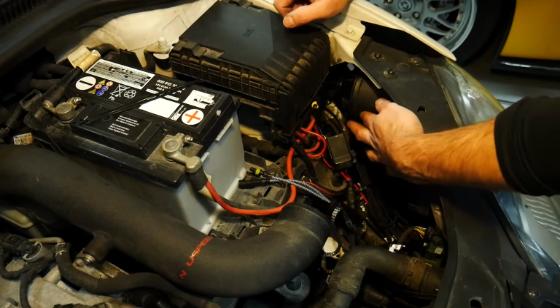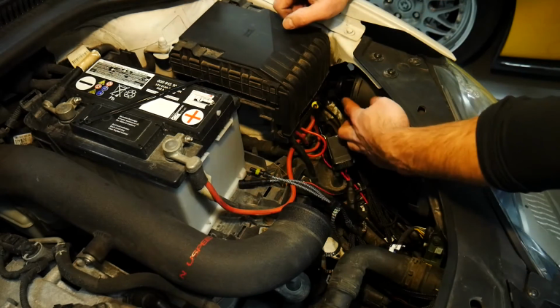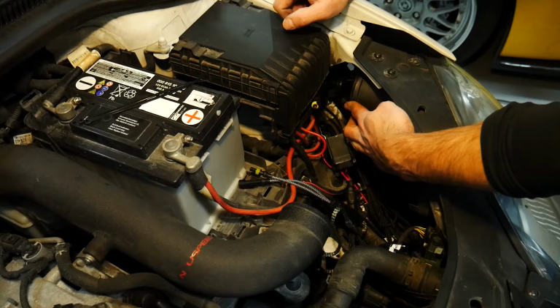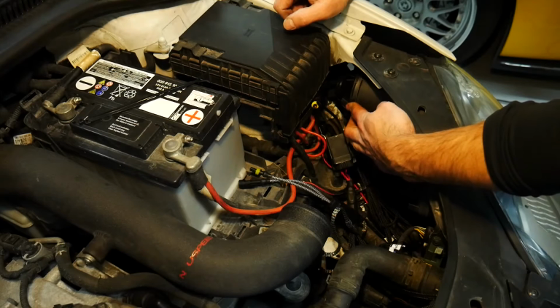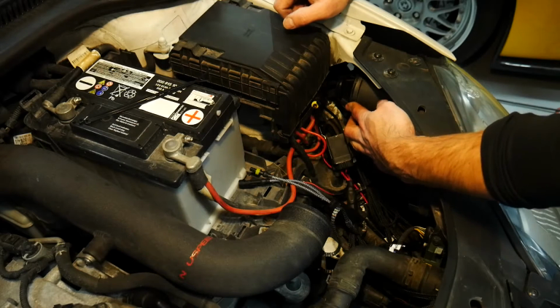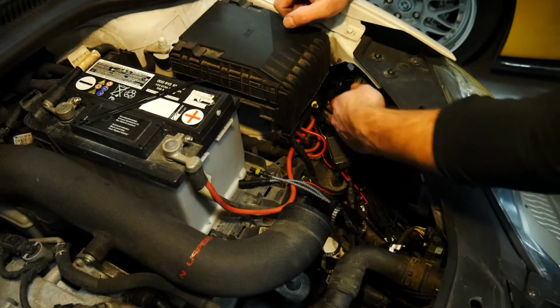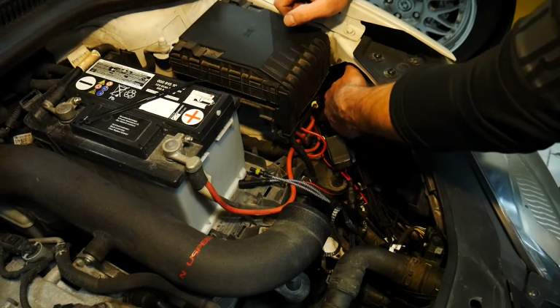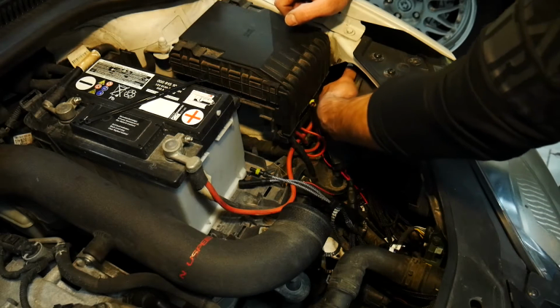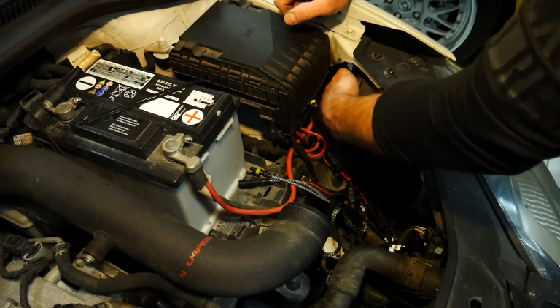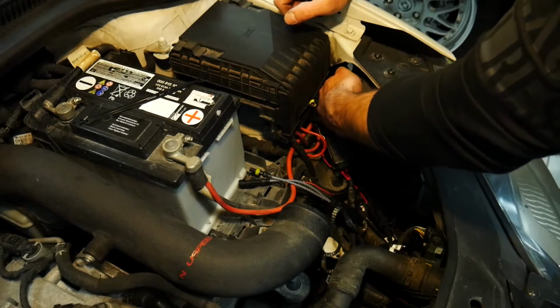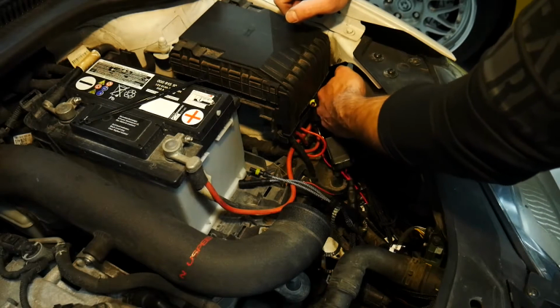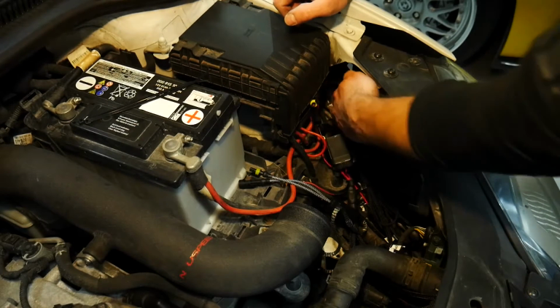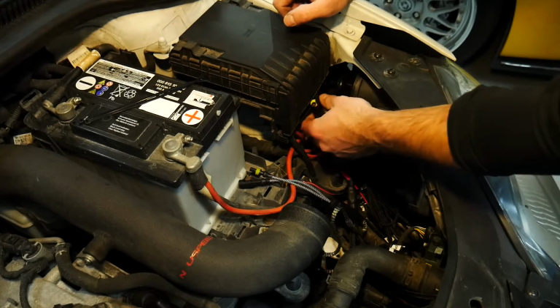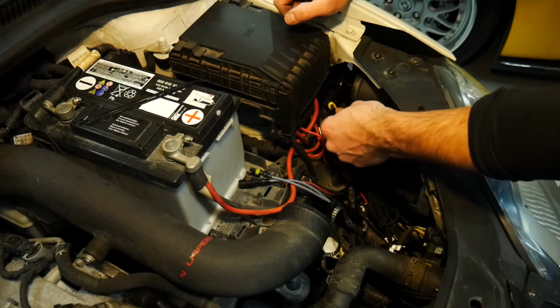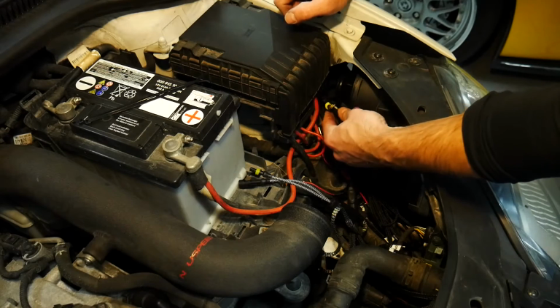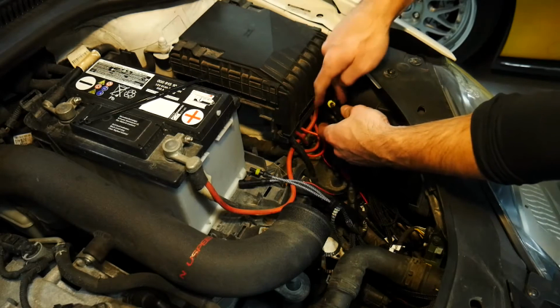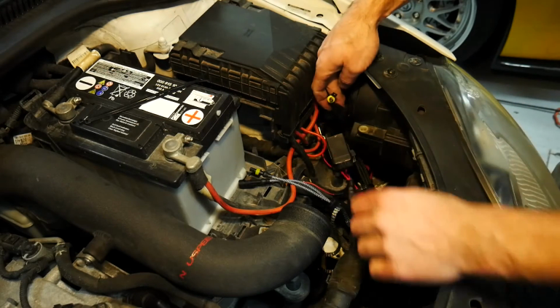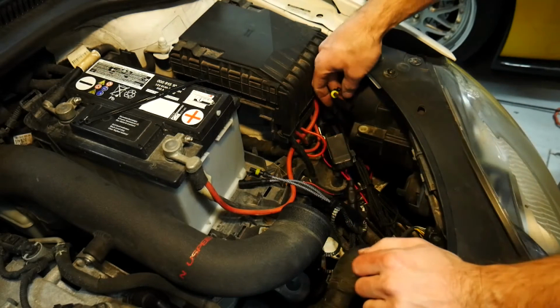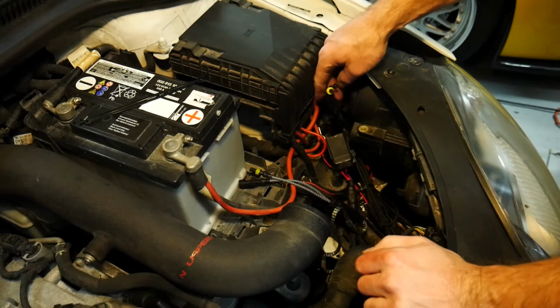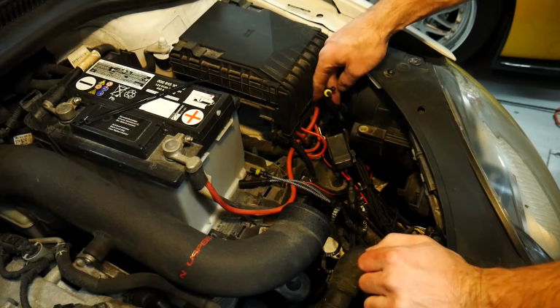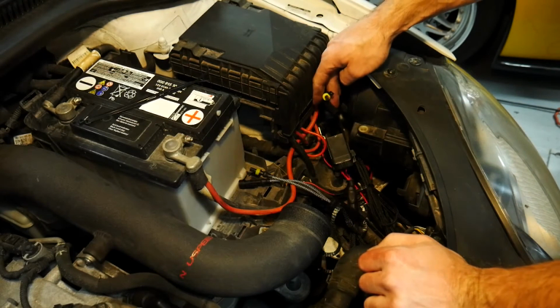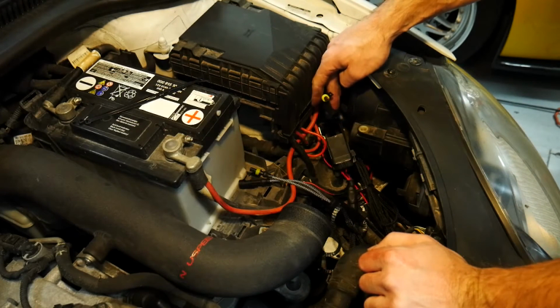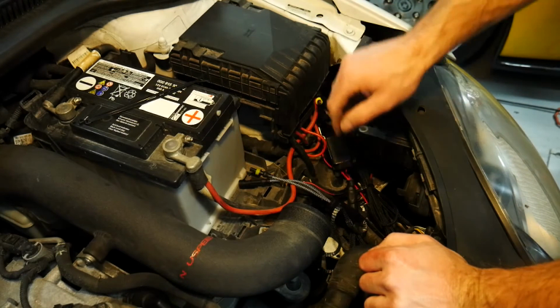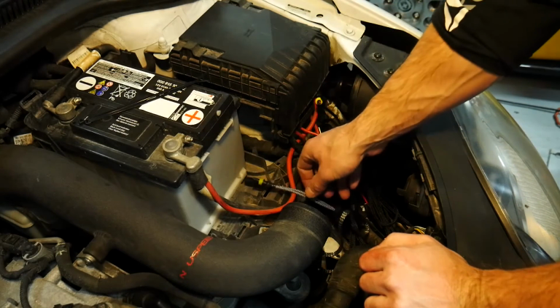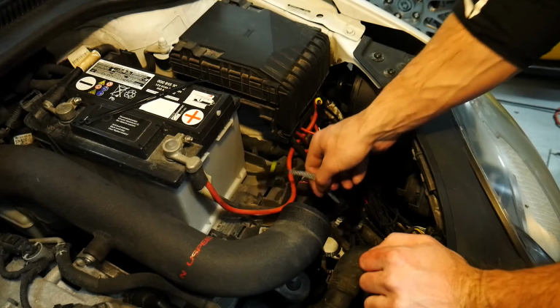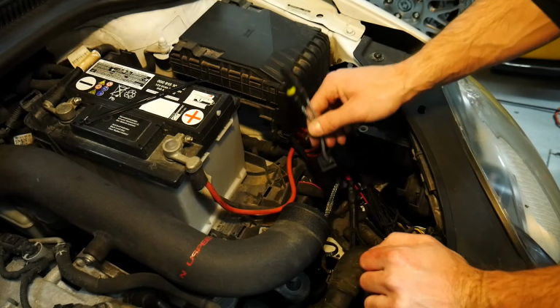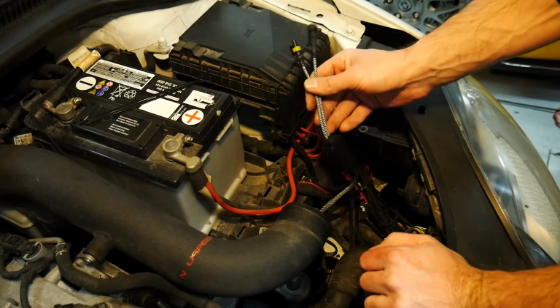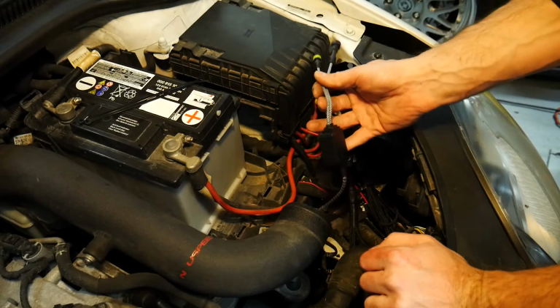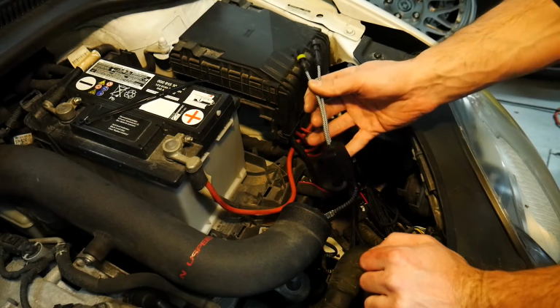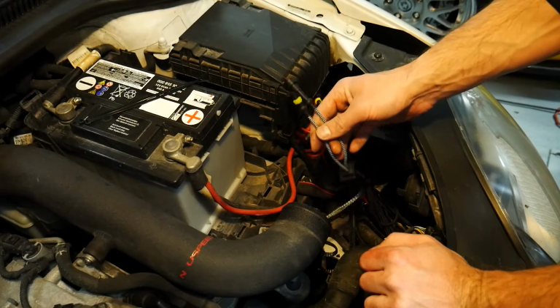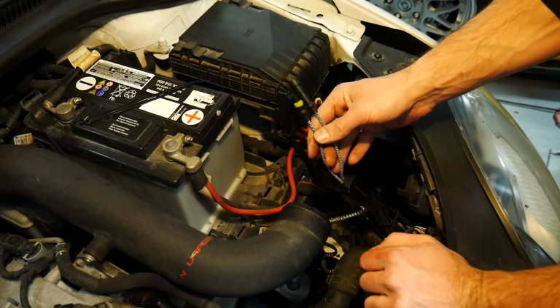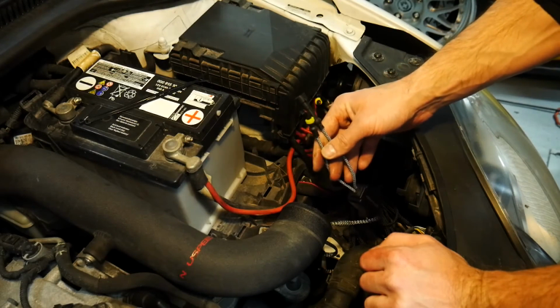With our connector in place, I can just twist the cap back in, locking it into place and leaving the back ends of my connectors exposed. These will be connected to the igniter from the aftermarket ballast.